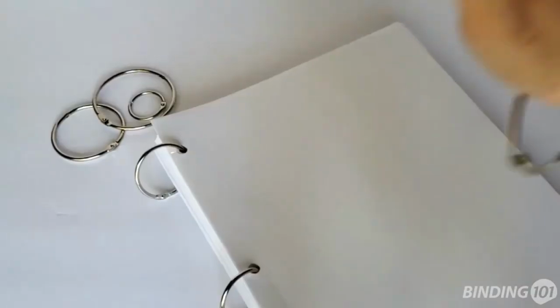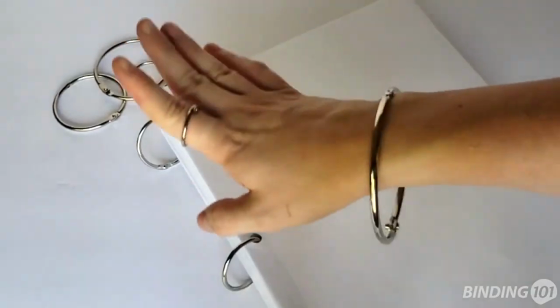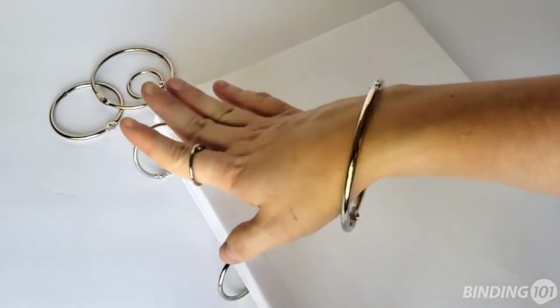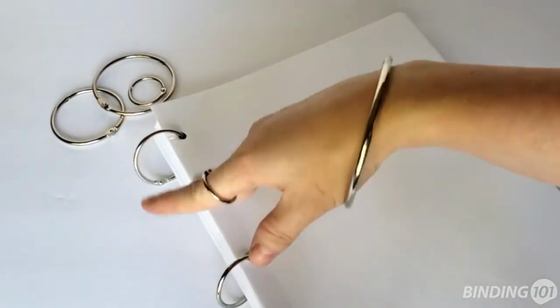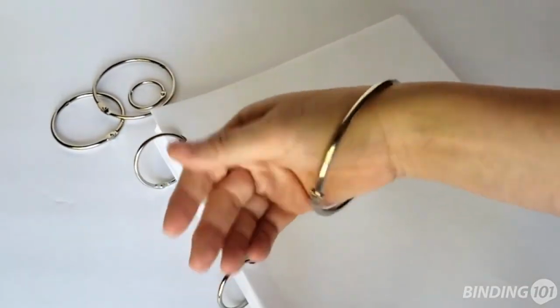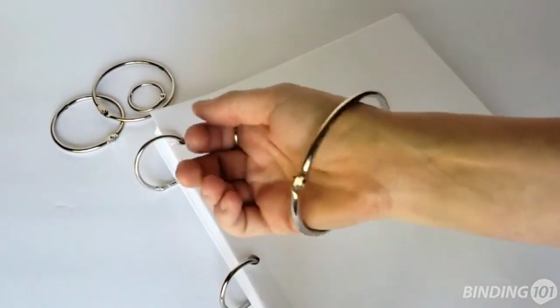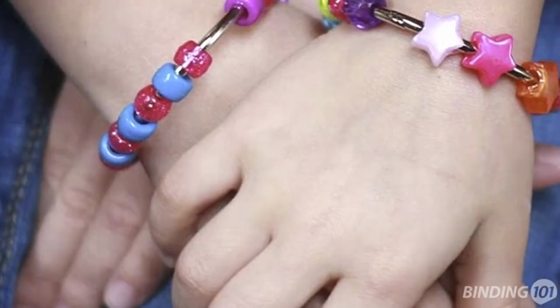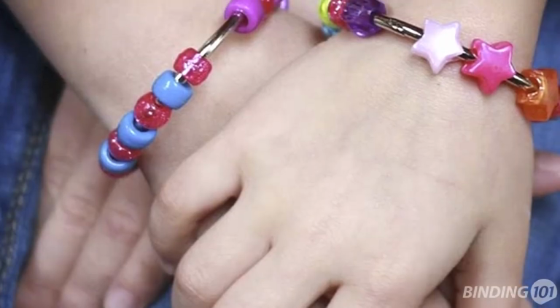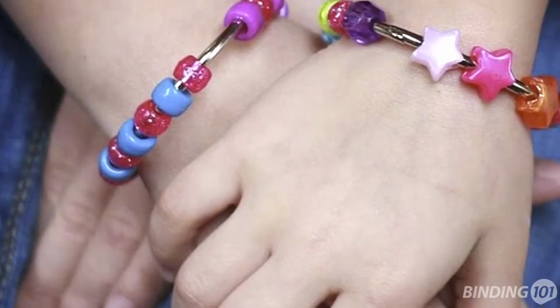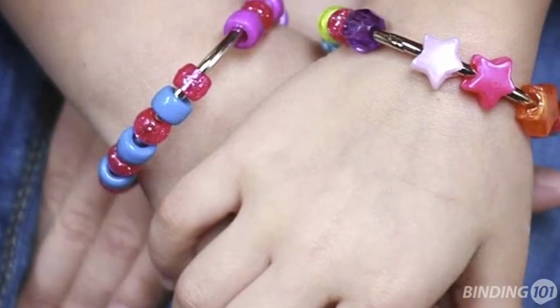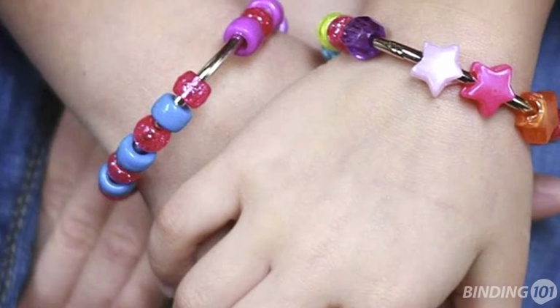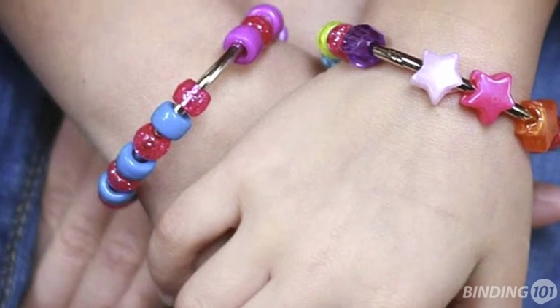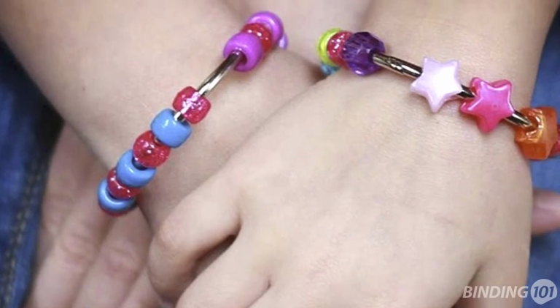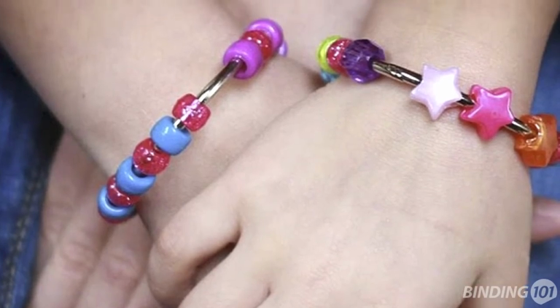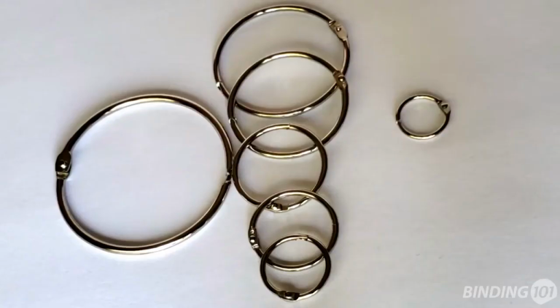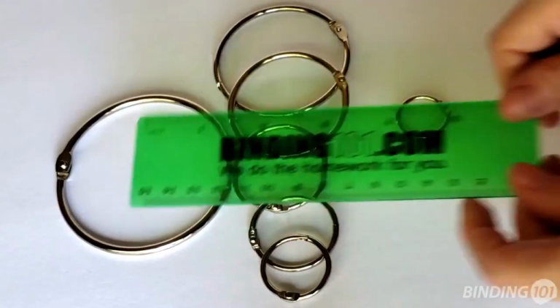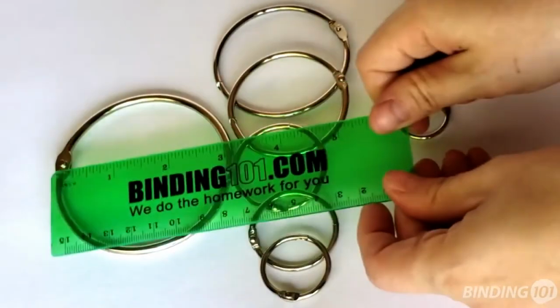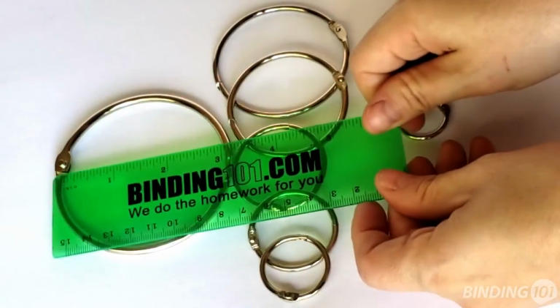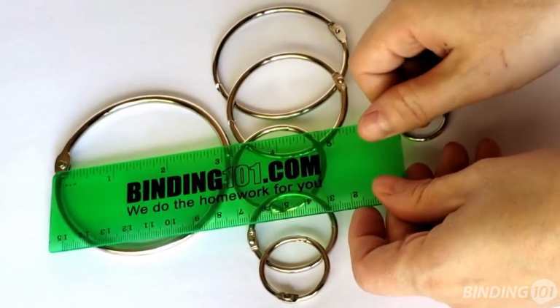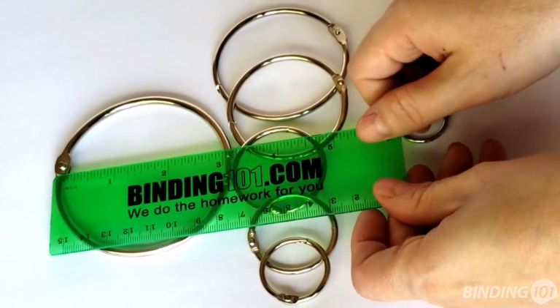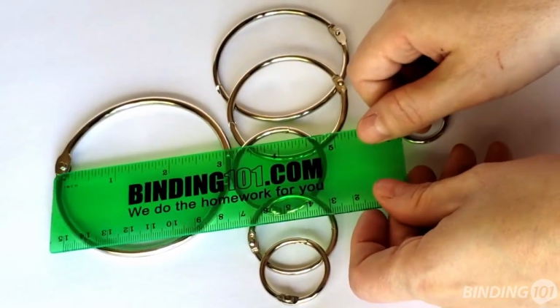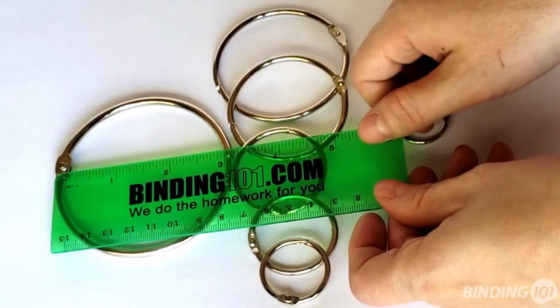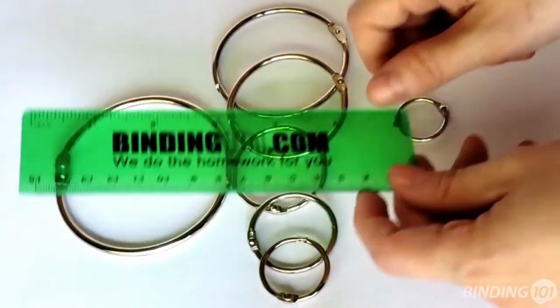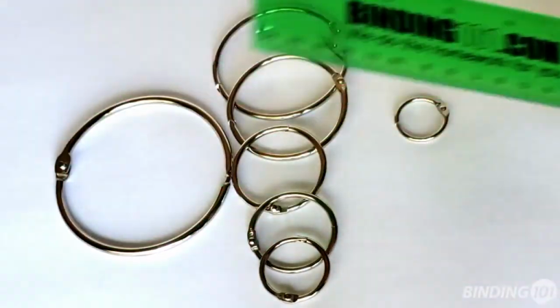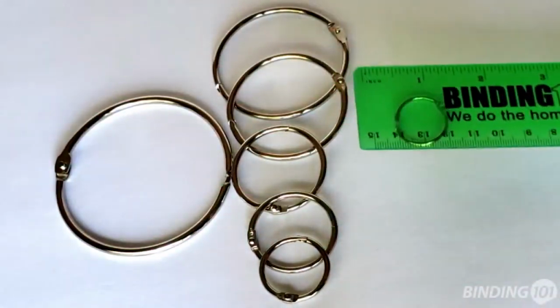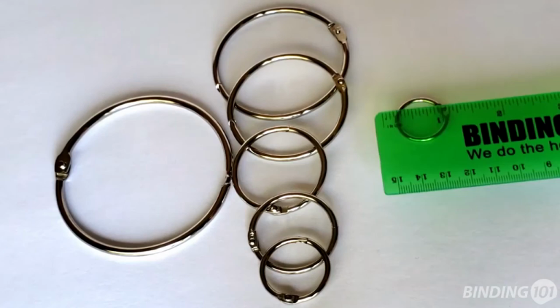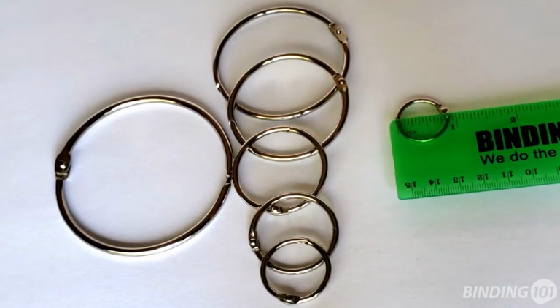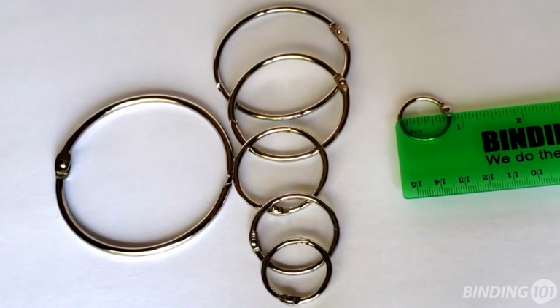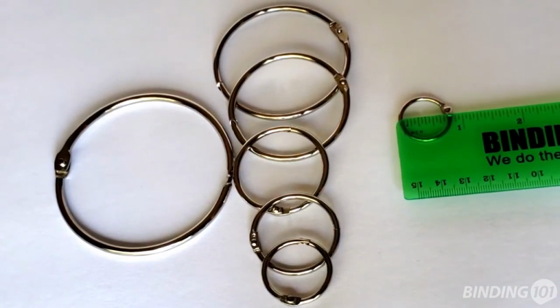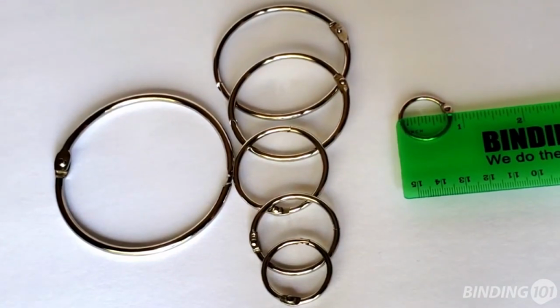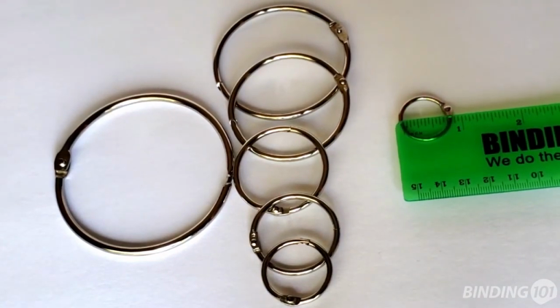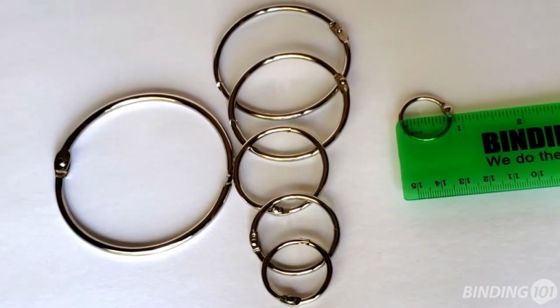Or use them for fashionable jewelry — add some beads and these make a great kids craft. Sold in packages of 100, our binding rings are available in sizes as large as 3 inches or as small as 3 quarter inch.